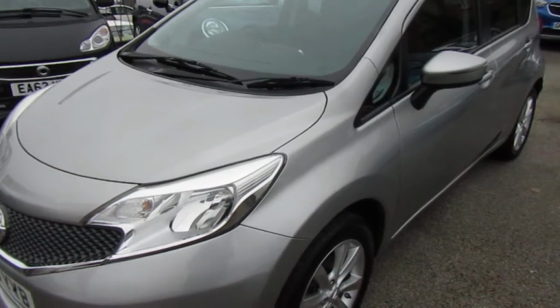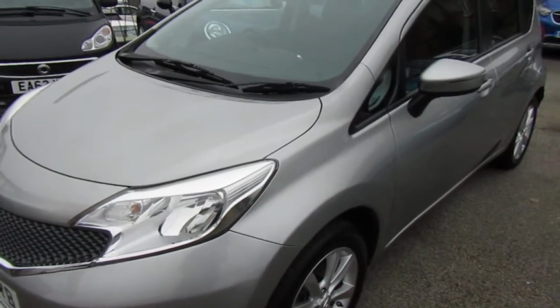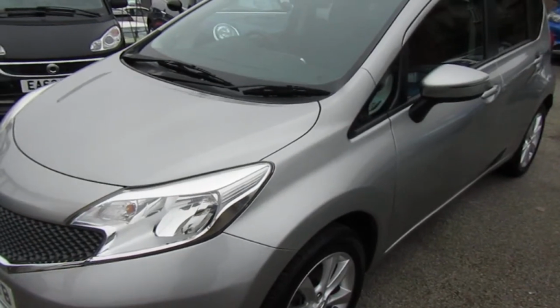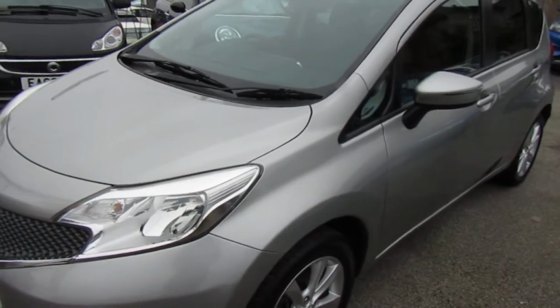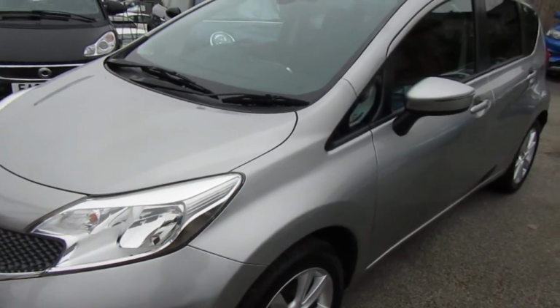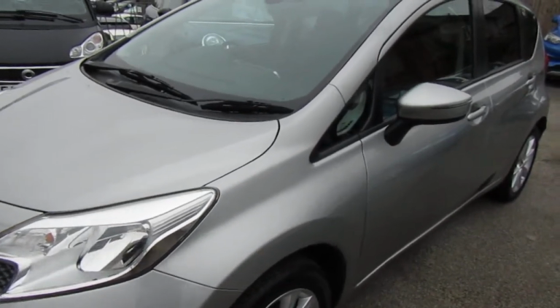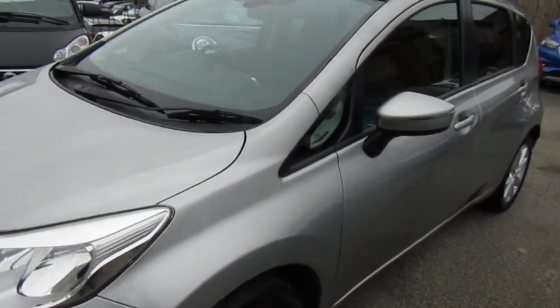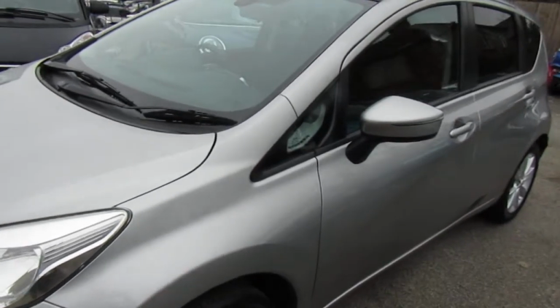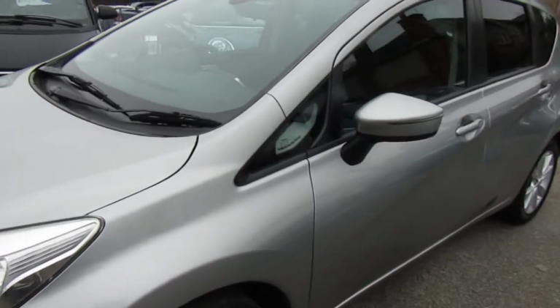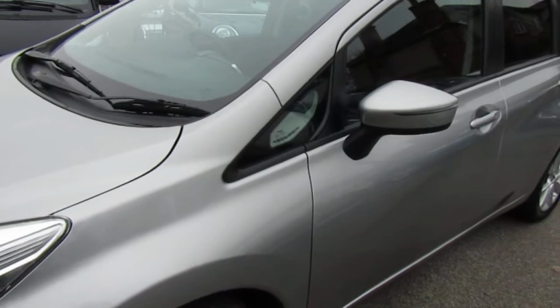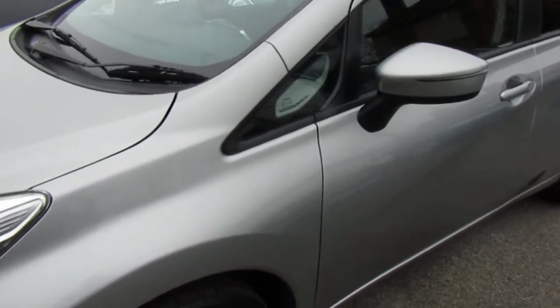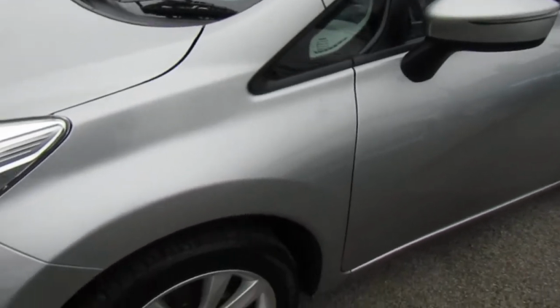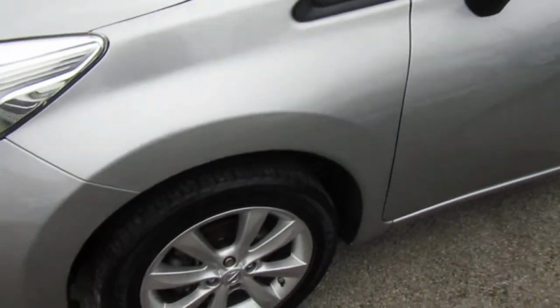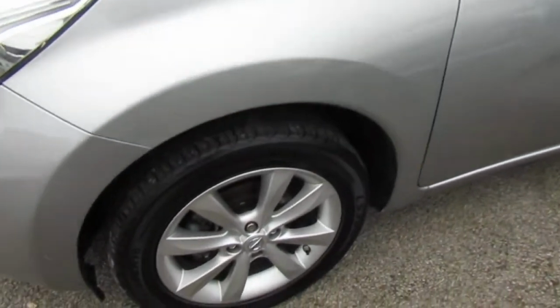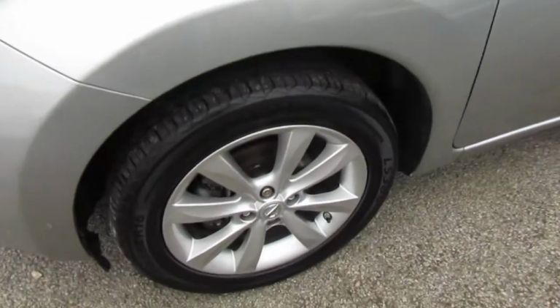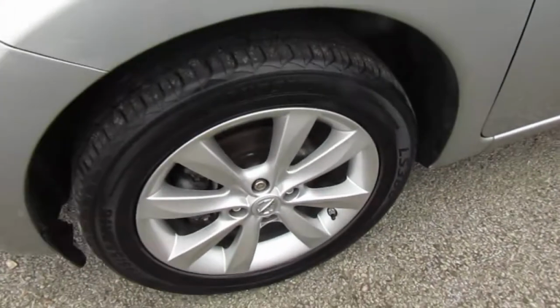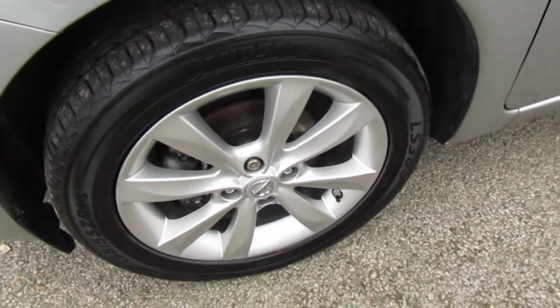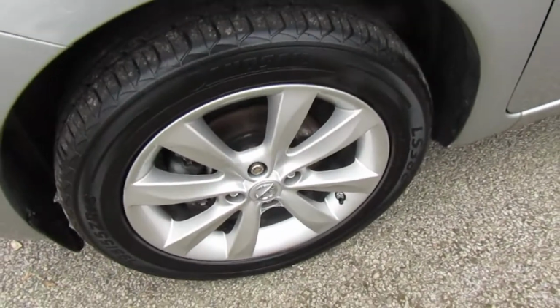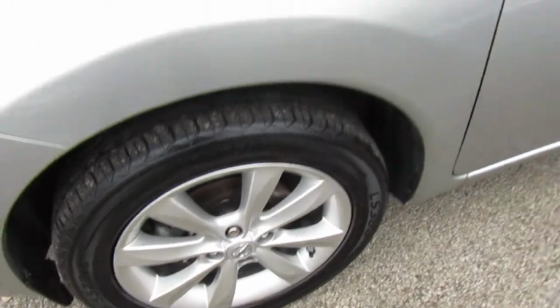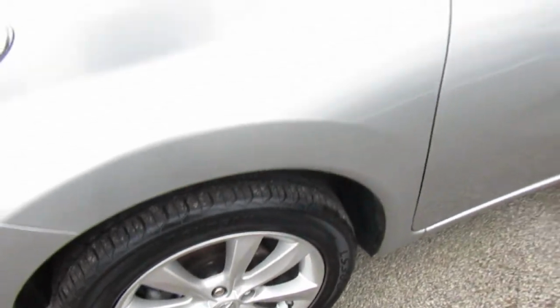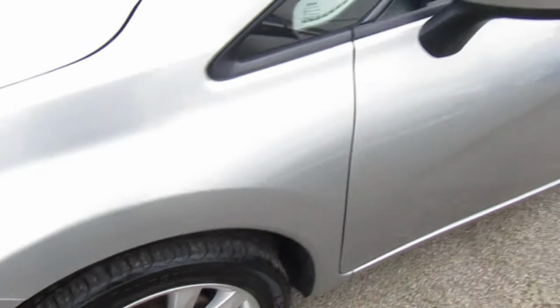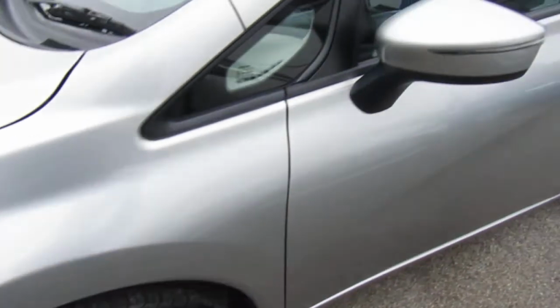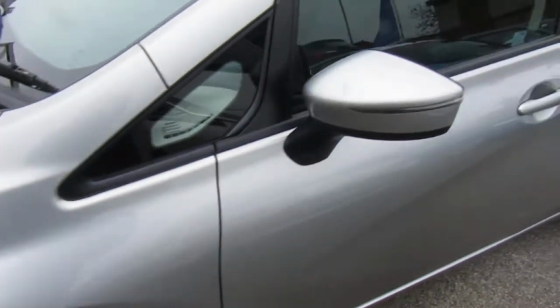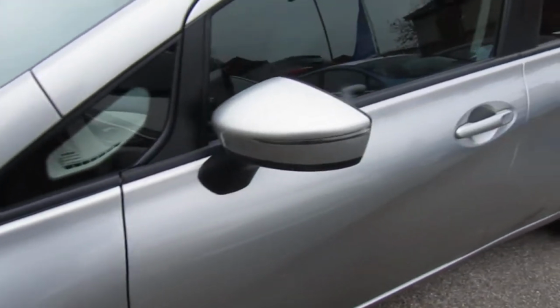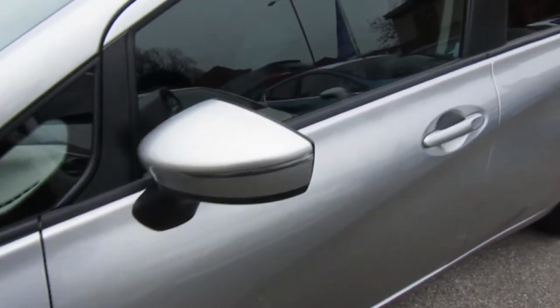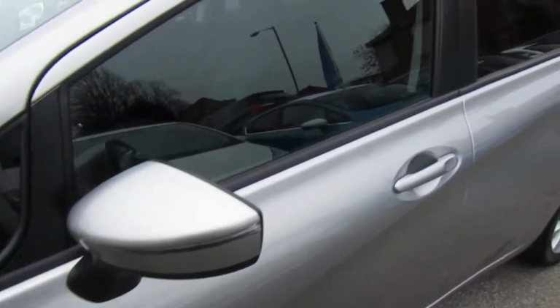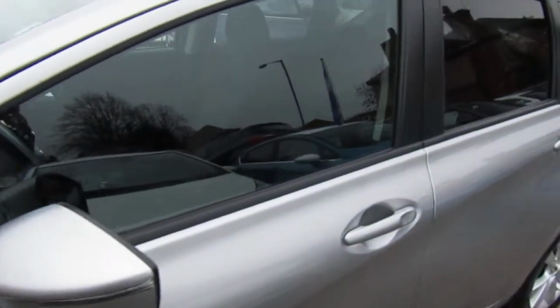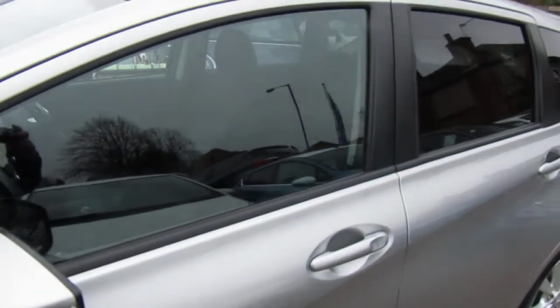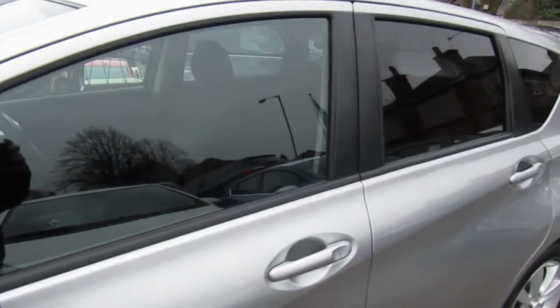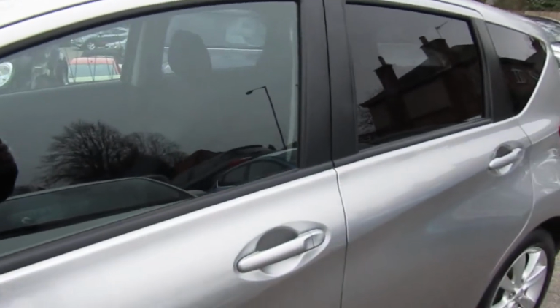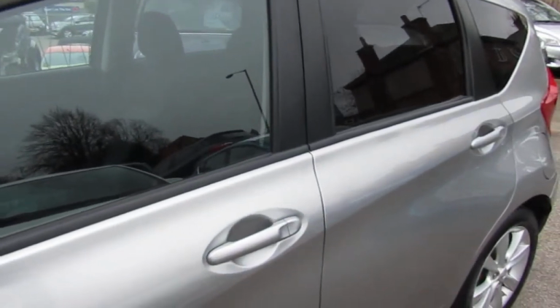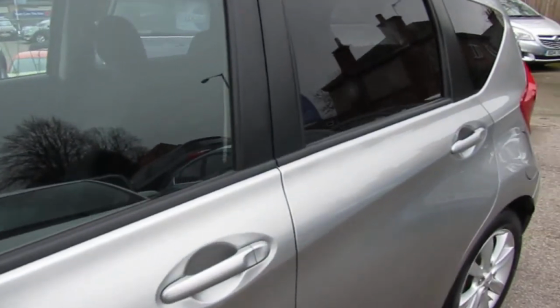Hi everyone, just want to give you a walk around of a Nissan Note that we just bought back in stock. Just to say that we've sold this car before and we maintain this car as well, so we've got a good knowledge of this particular one.